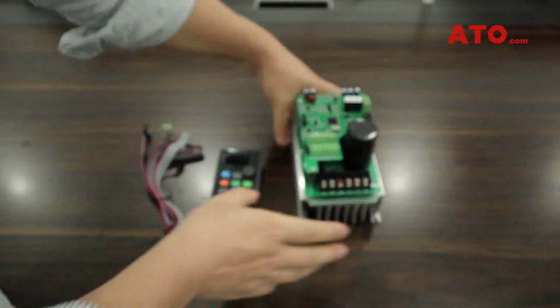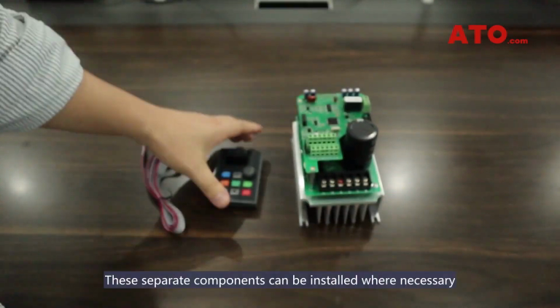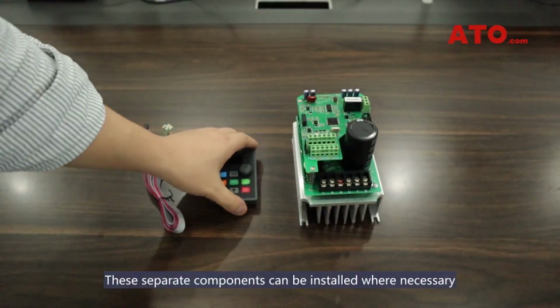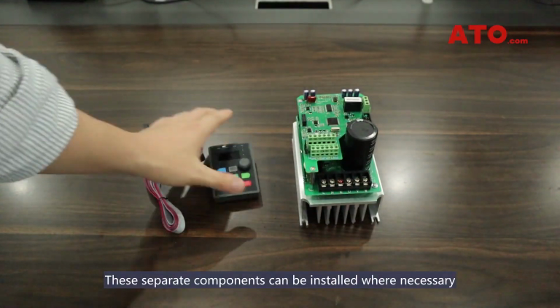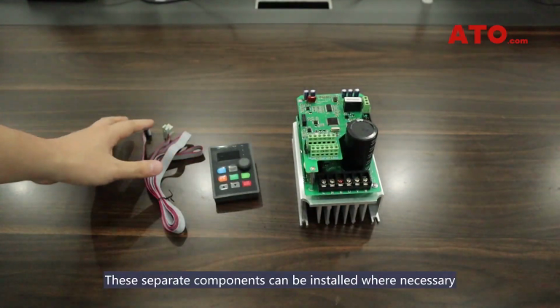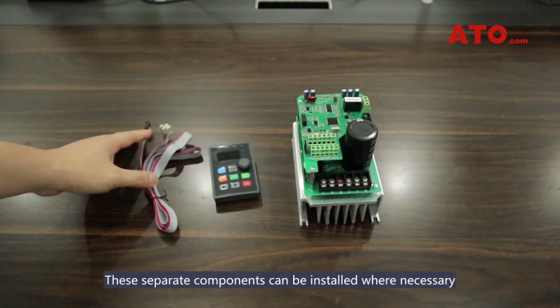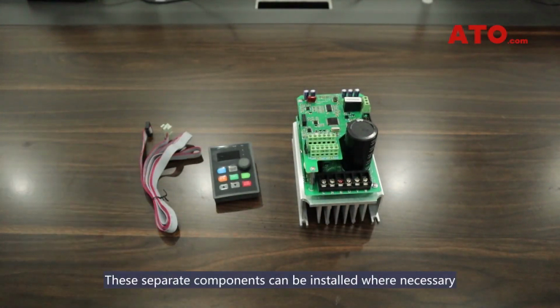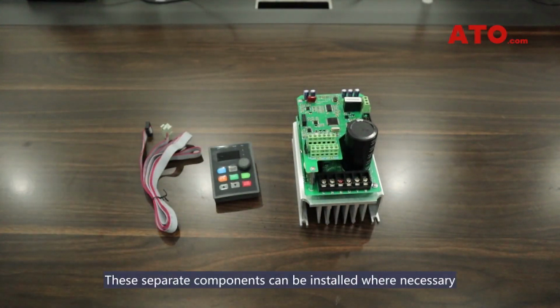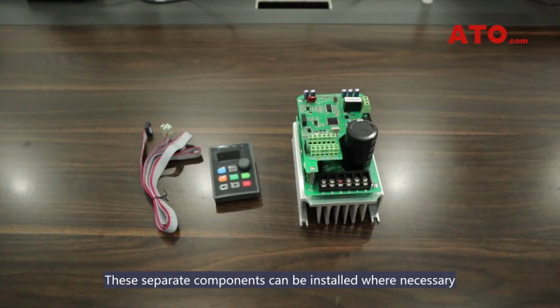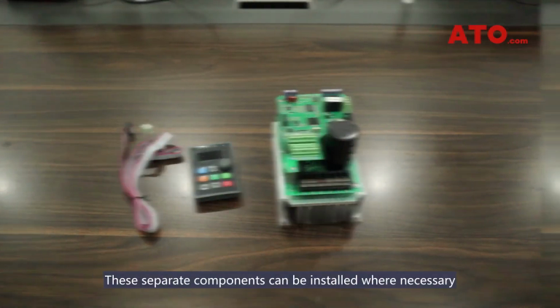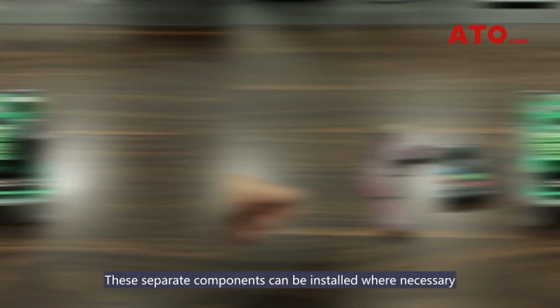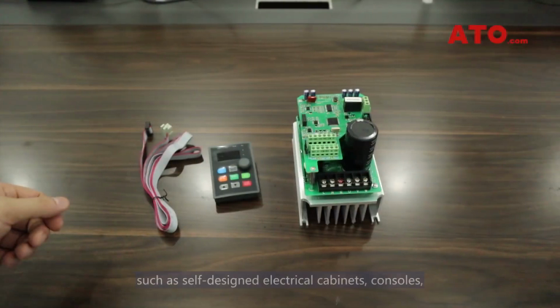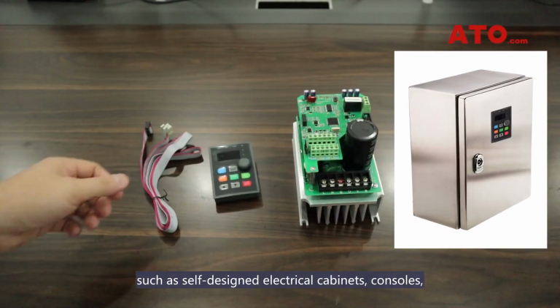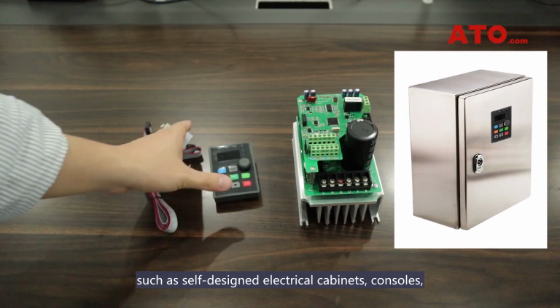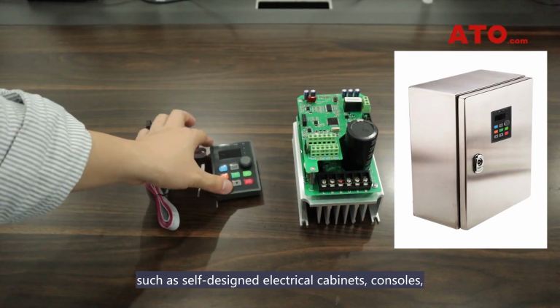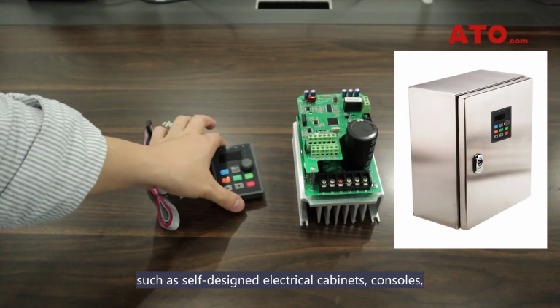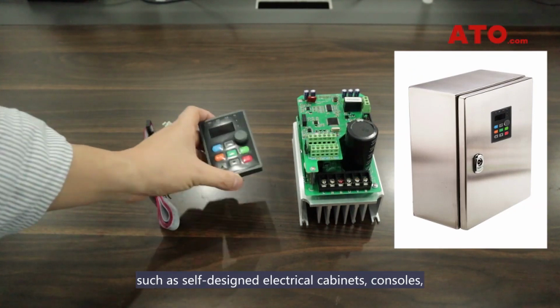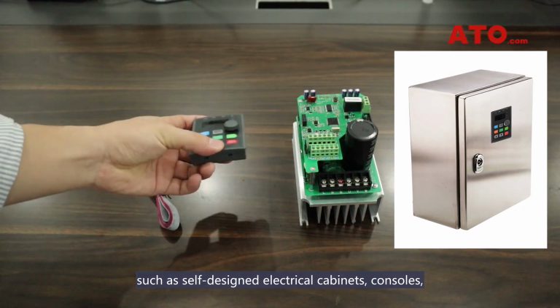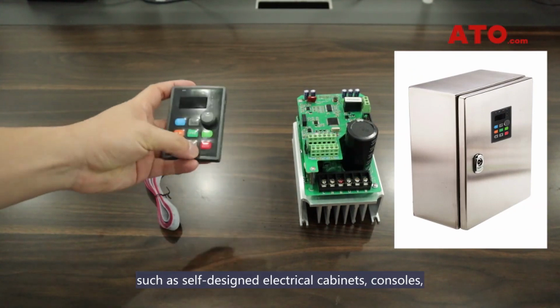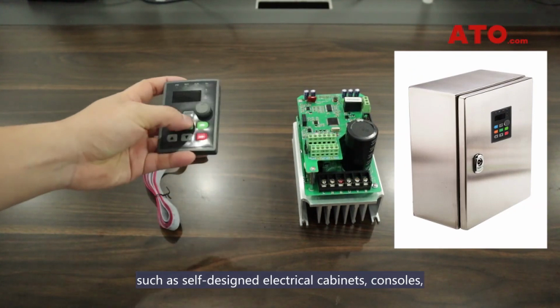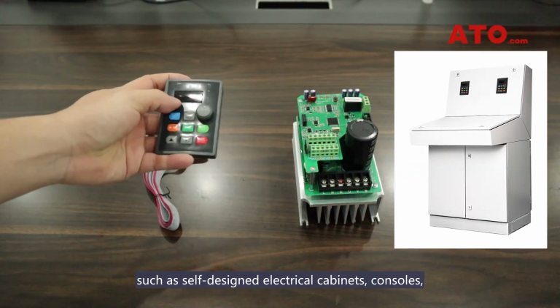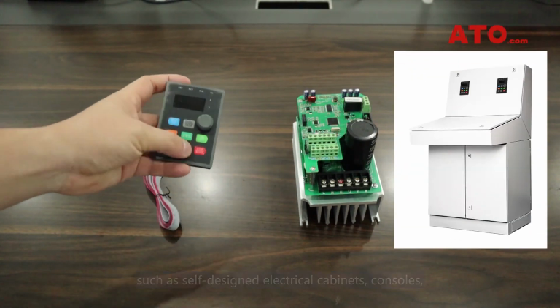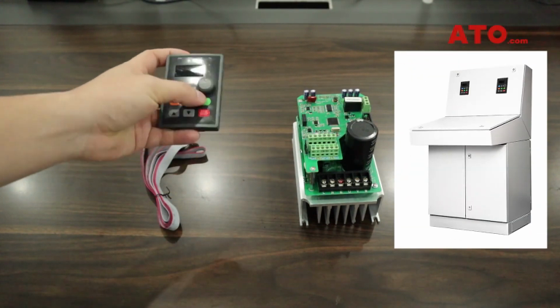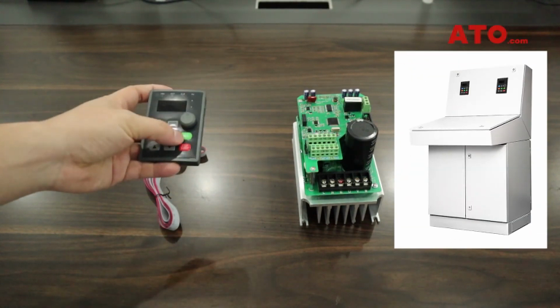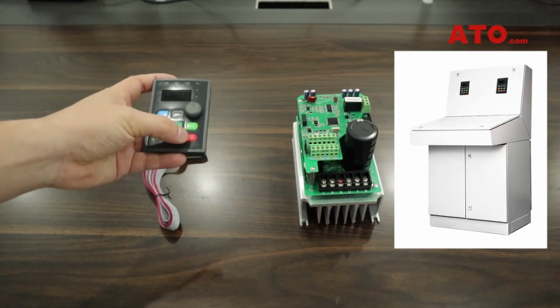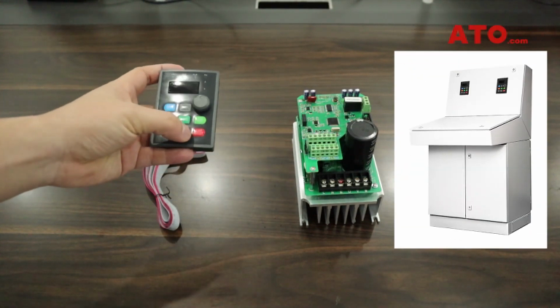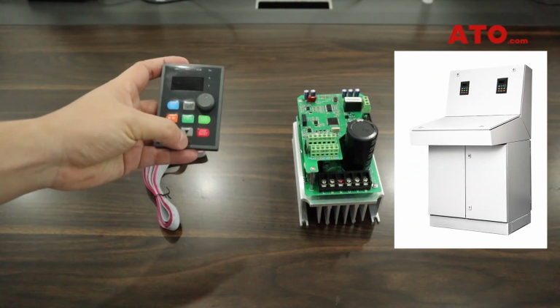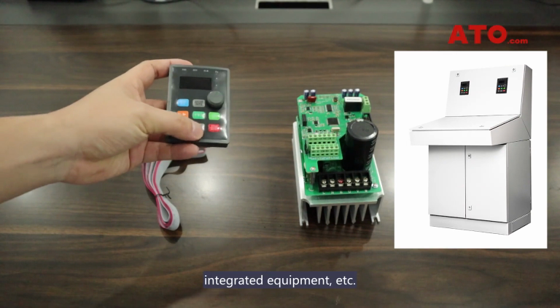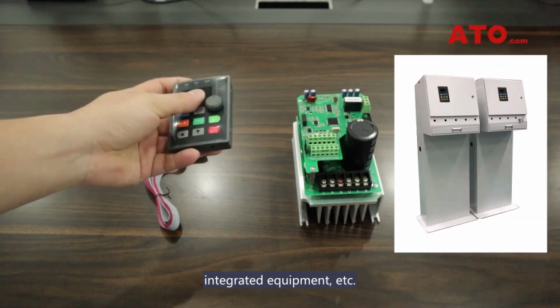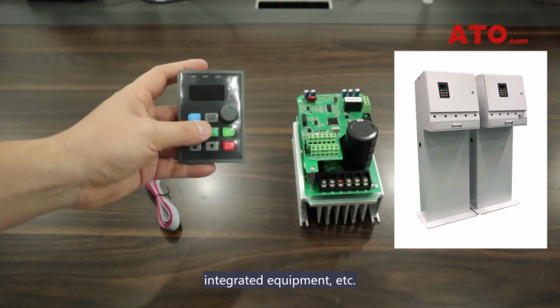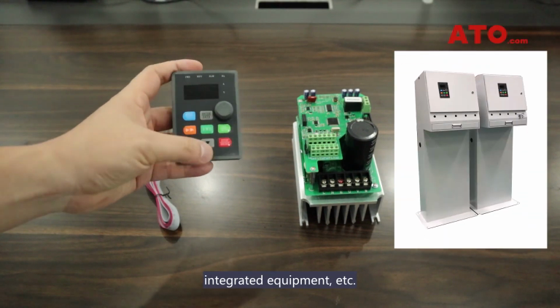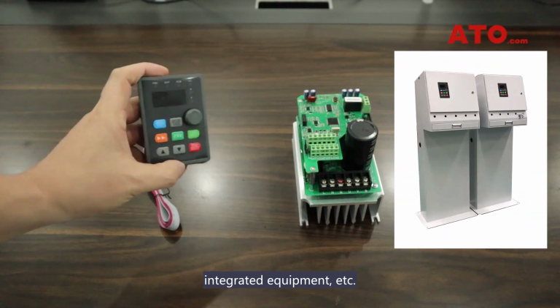These separate components can be installed where necessary, such as self-designed electrical cabinets, consoles, integrated equipment, etc.